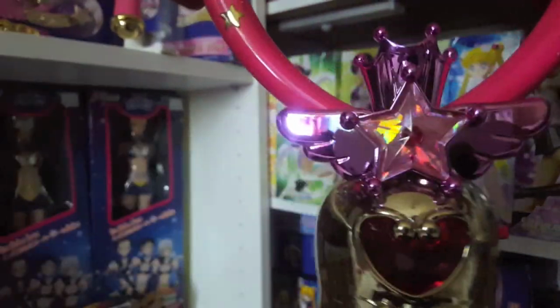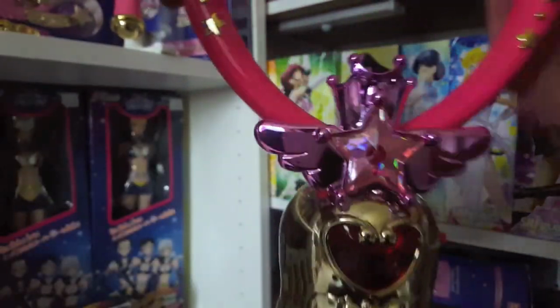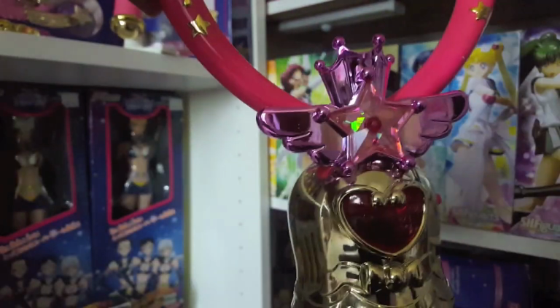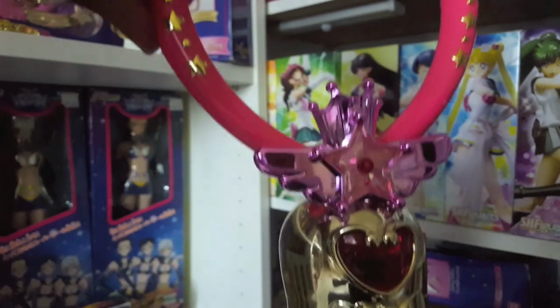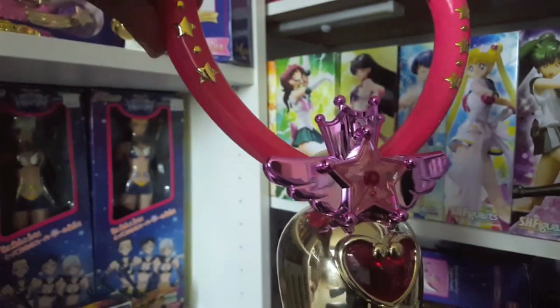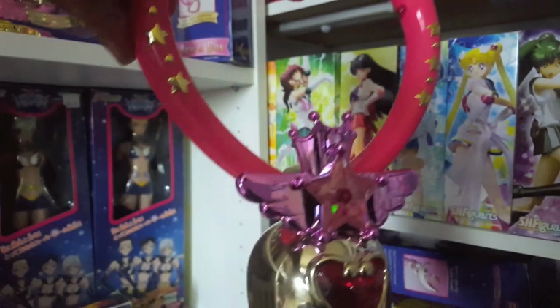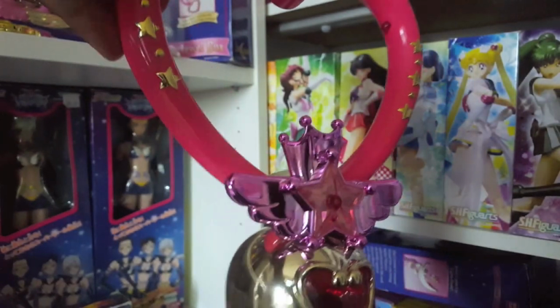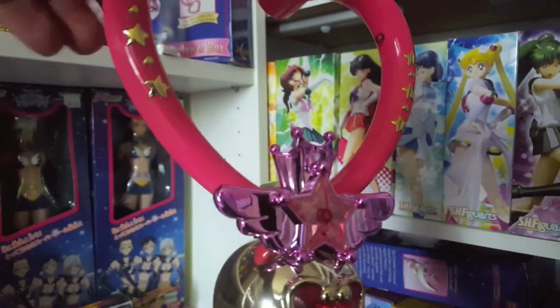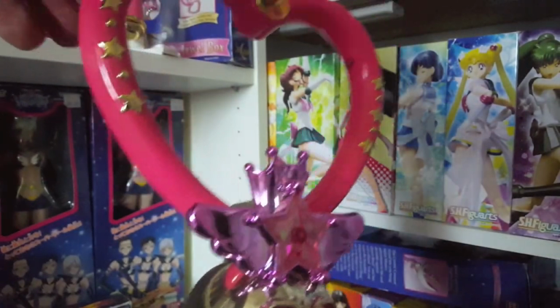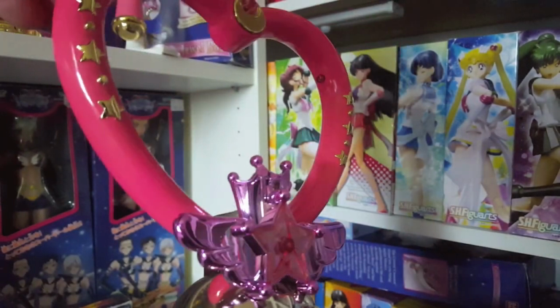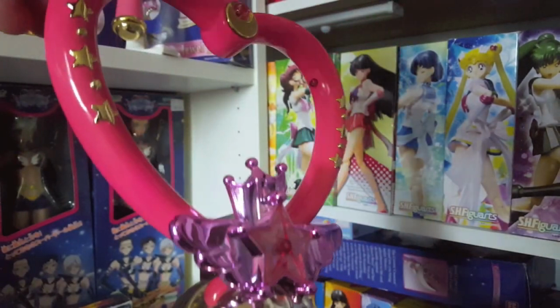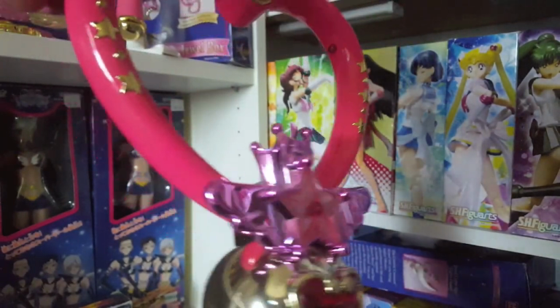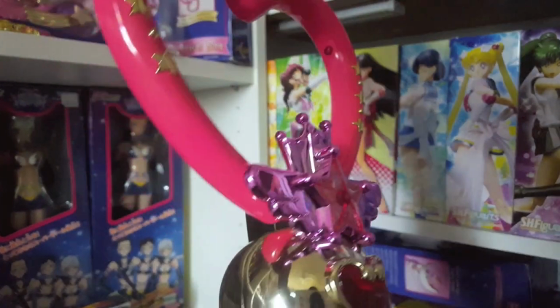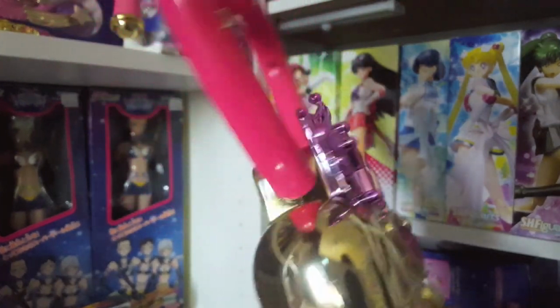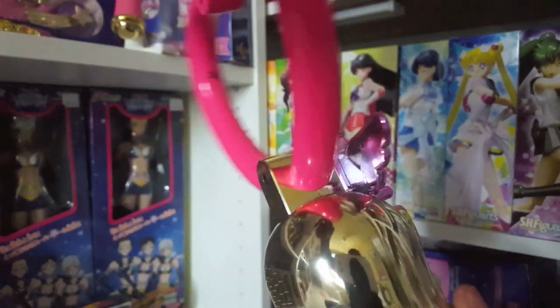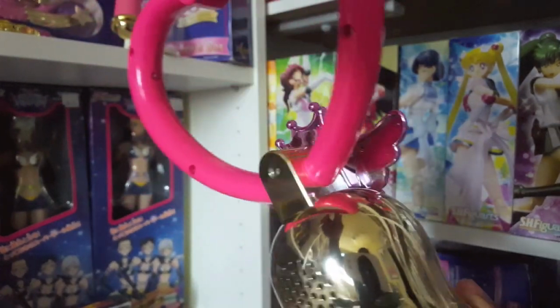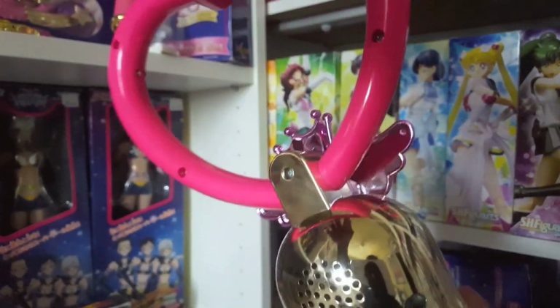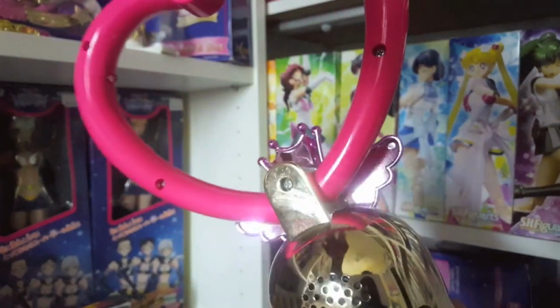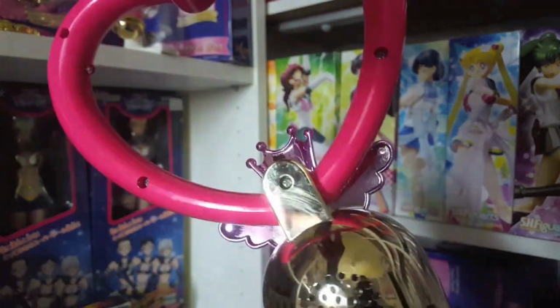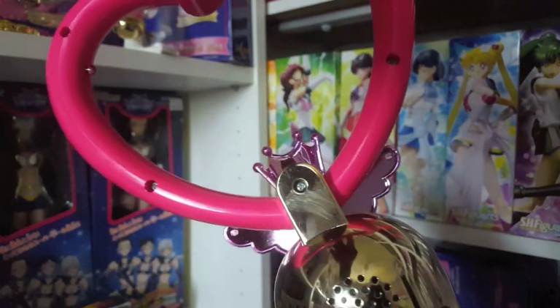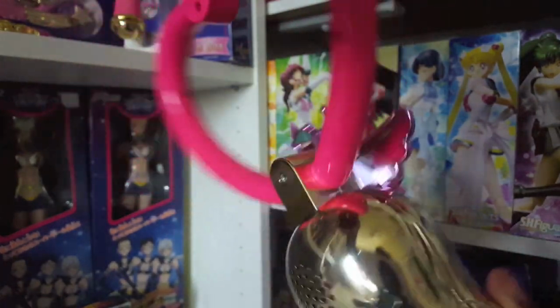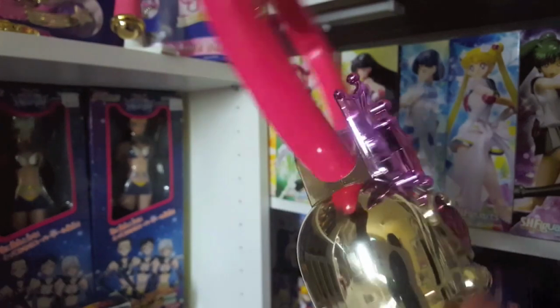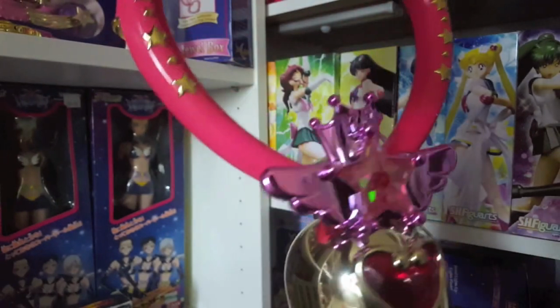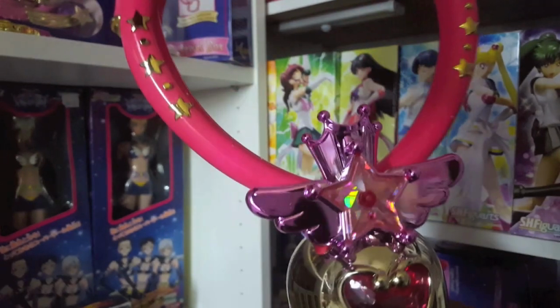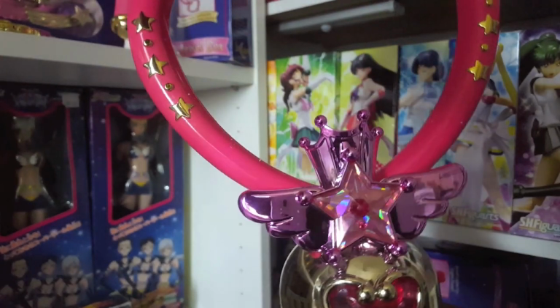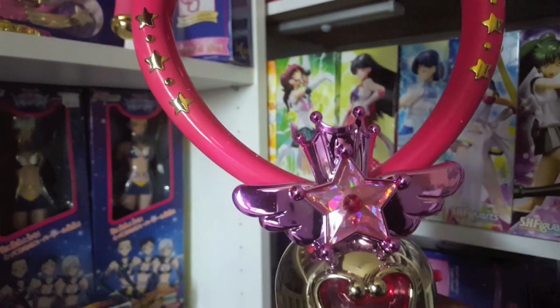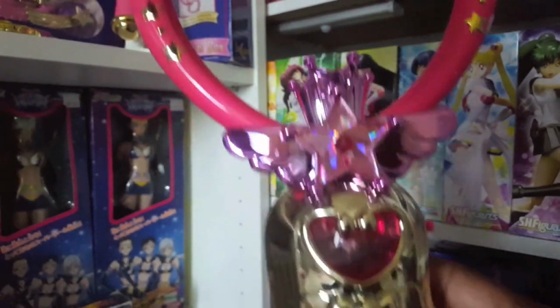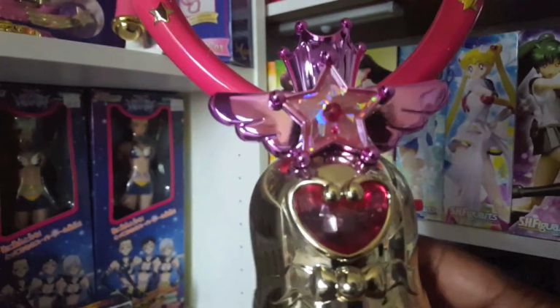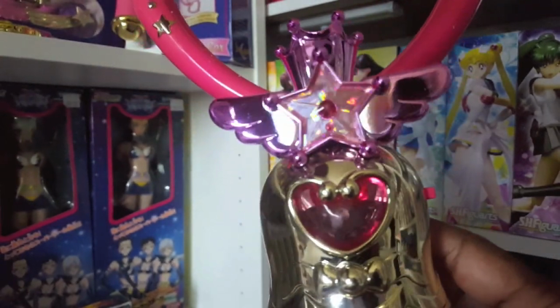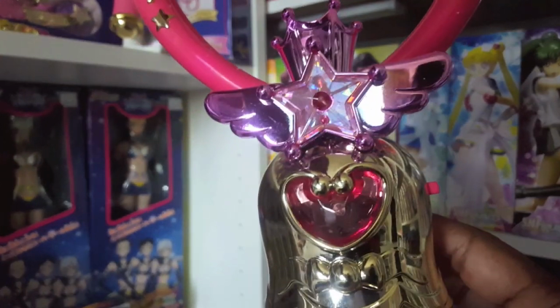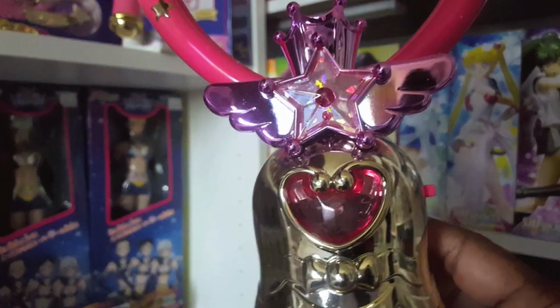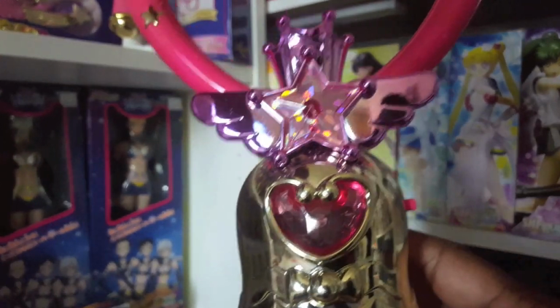That was my review of the 1995 Super Sailor Chibi Moon Crystal Carillon. I hope you guys enjoyed the review — stay tuned for more.